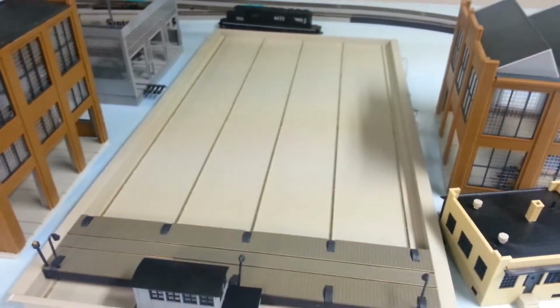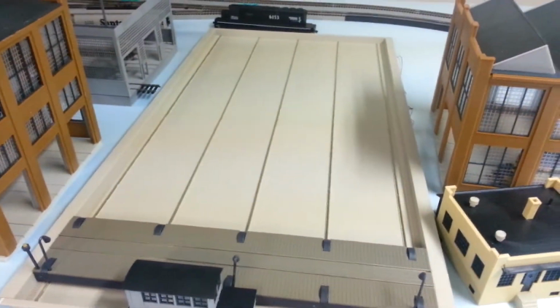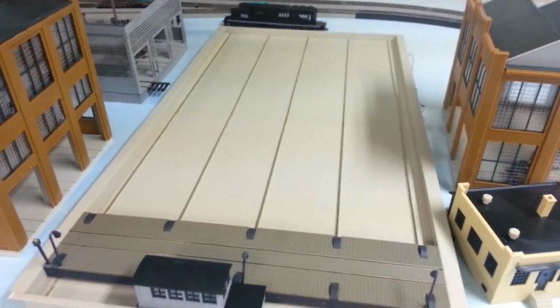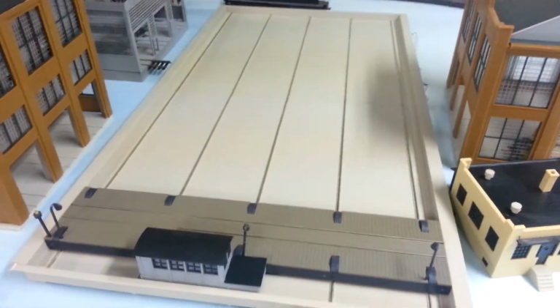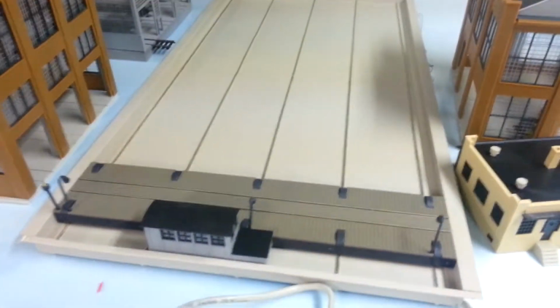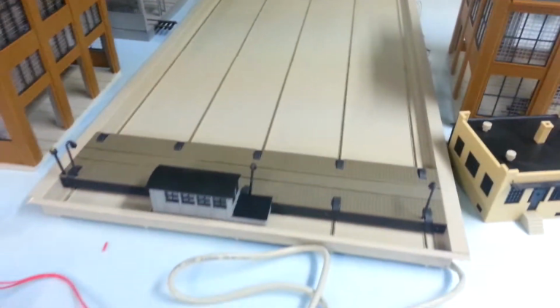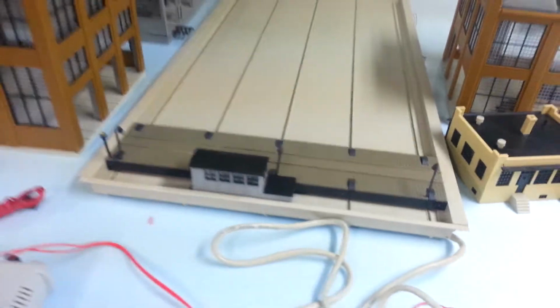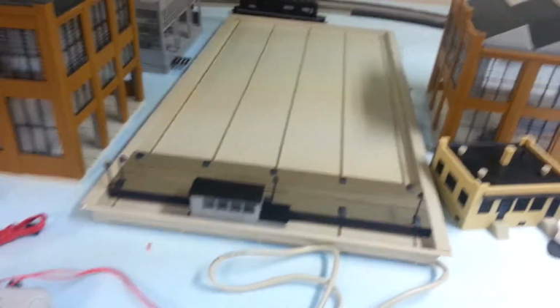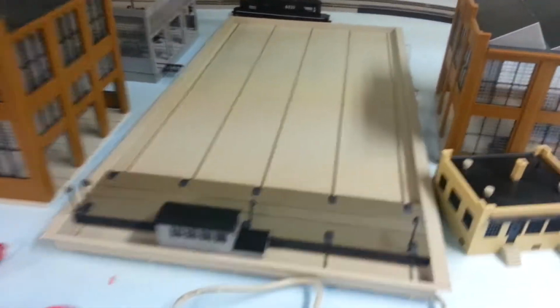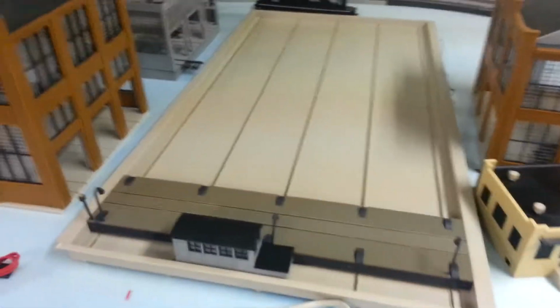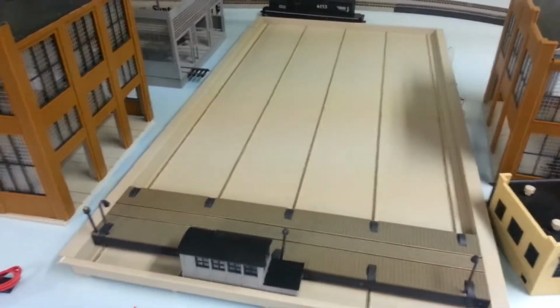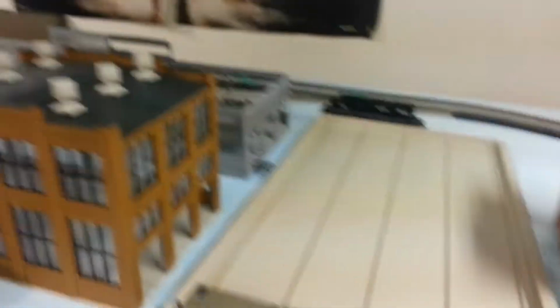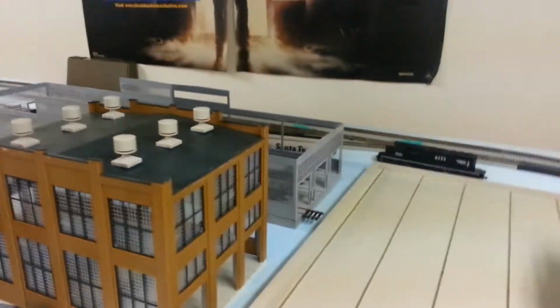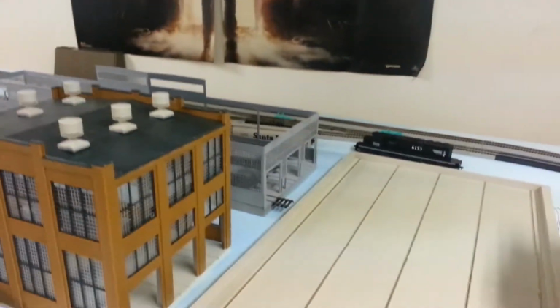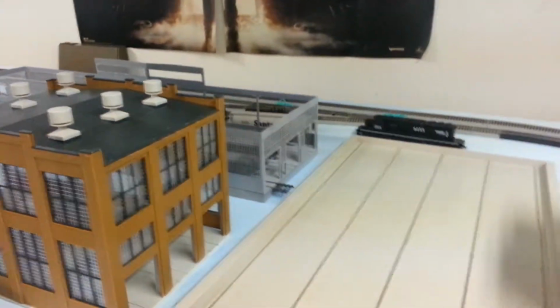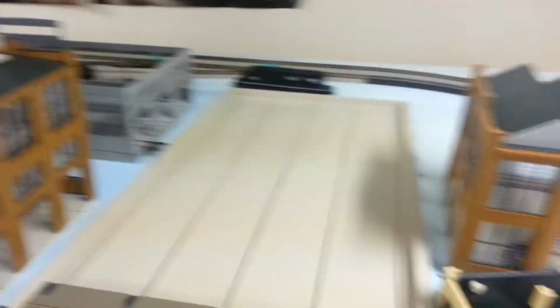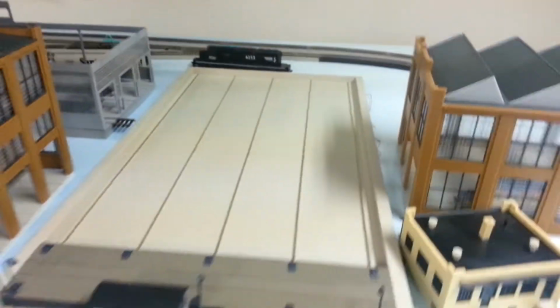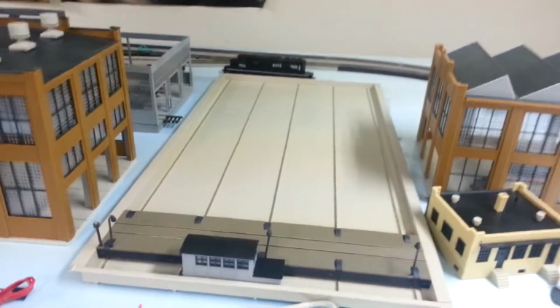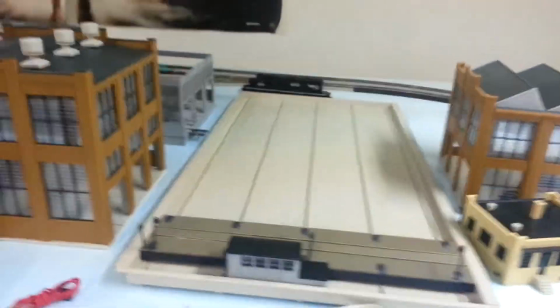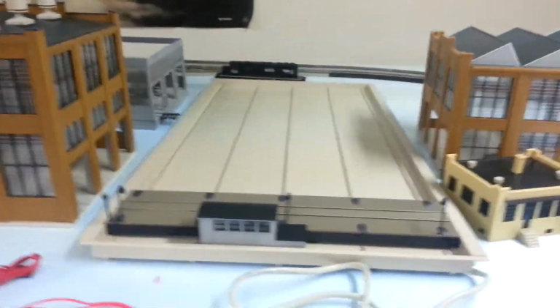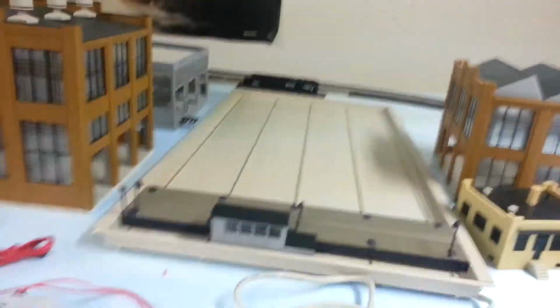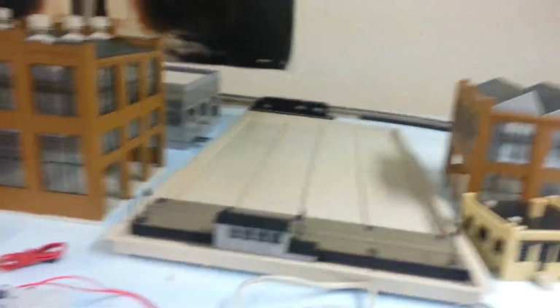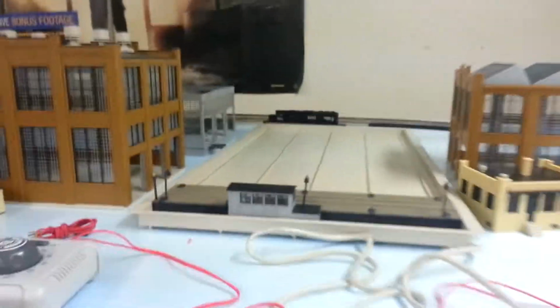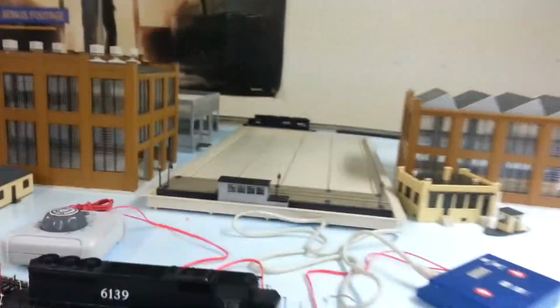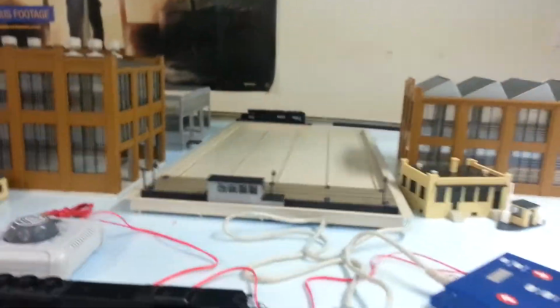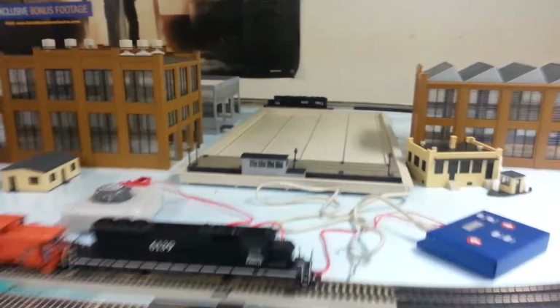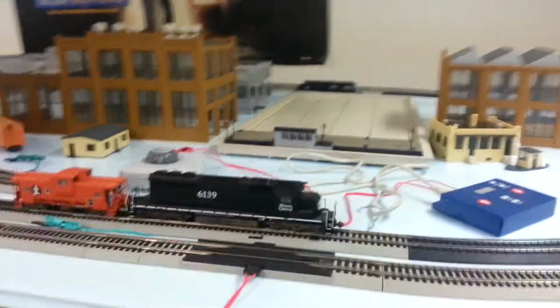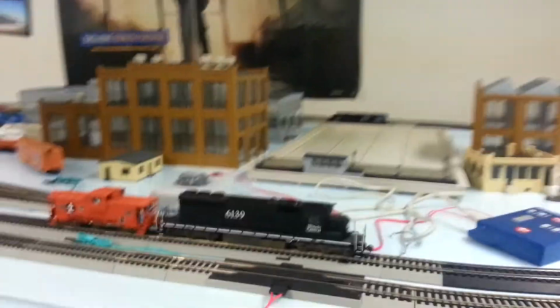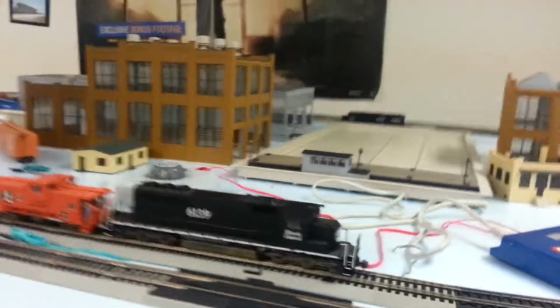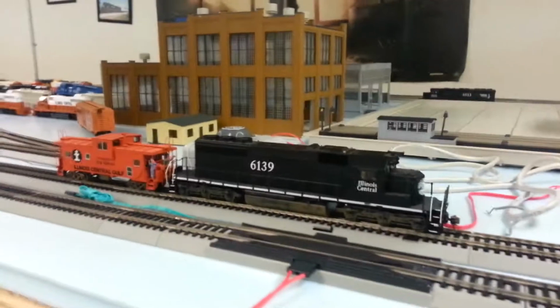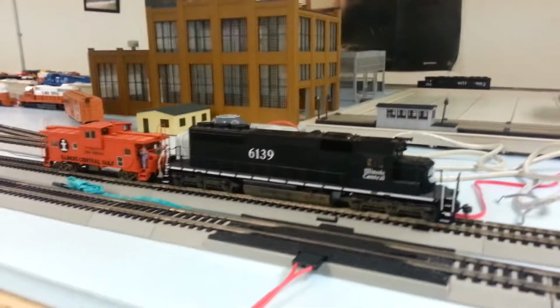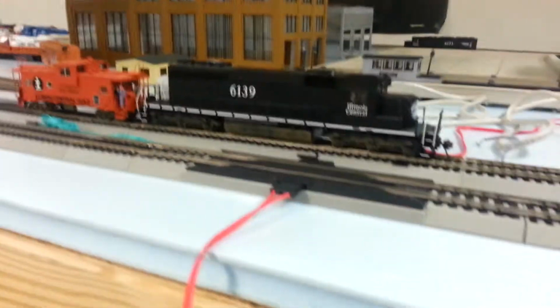I still have to straighten and level up the pits and everything, but I want to get that ready. I'll be sinking the engine house and all that — that'll be coming up online real soon. Just thought I'd show you this.